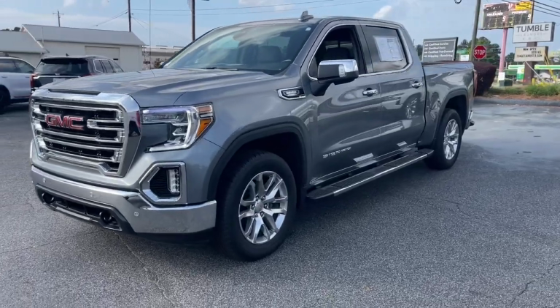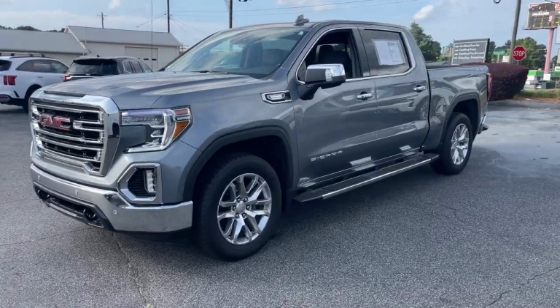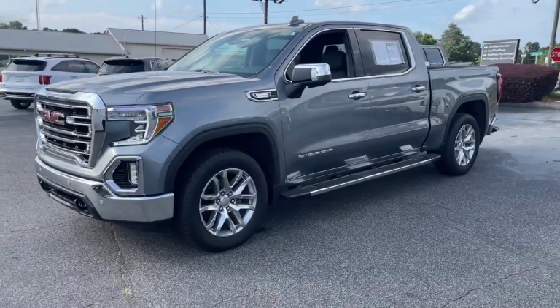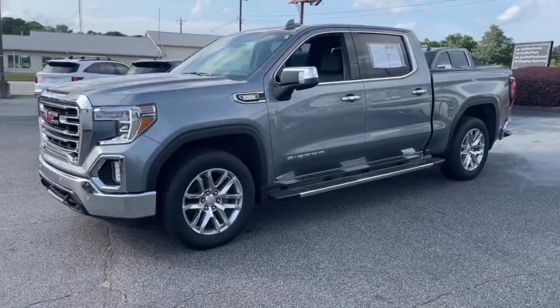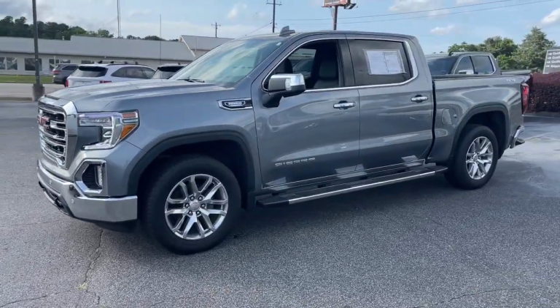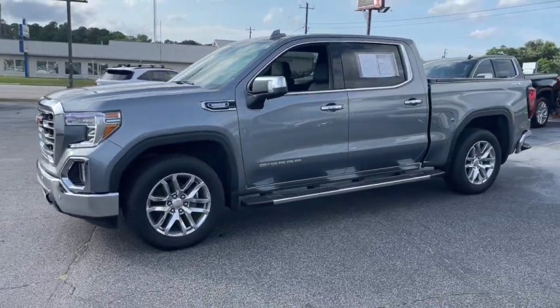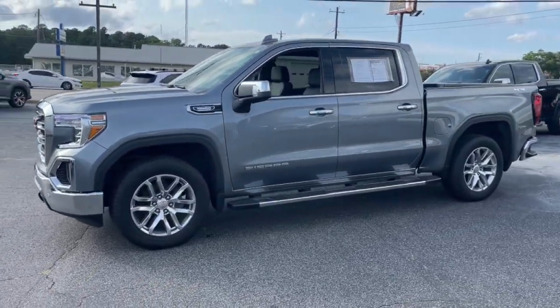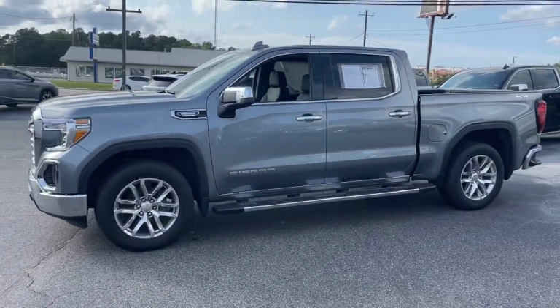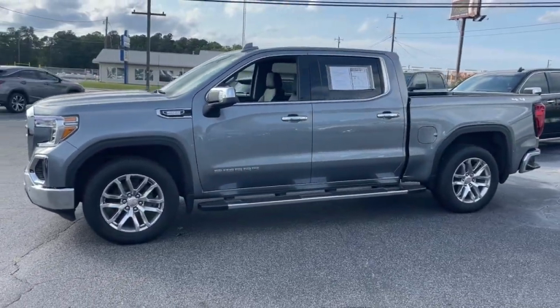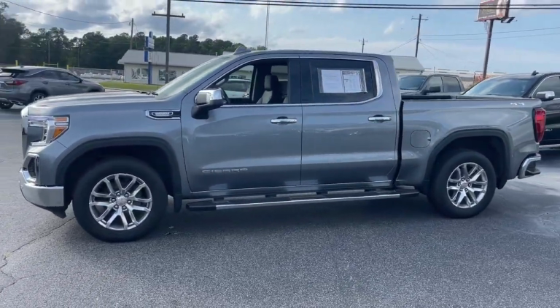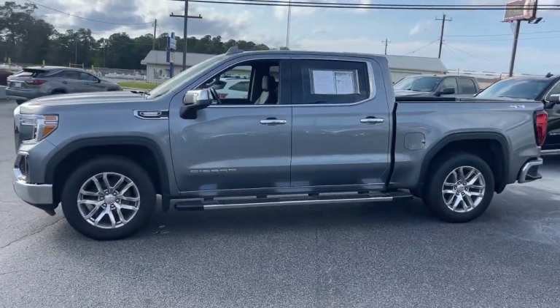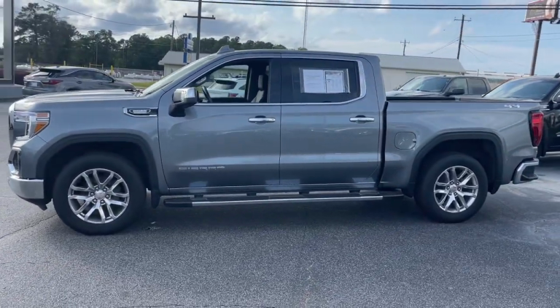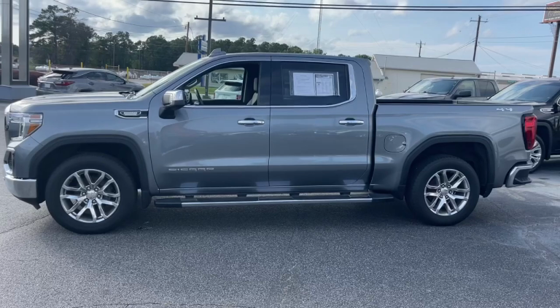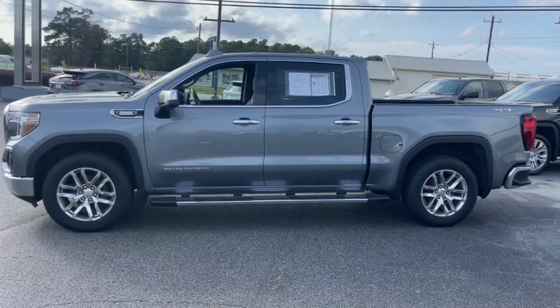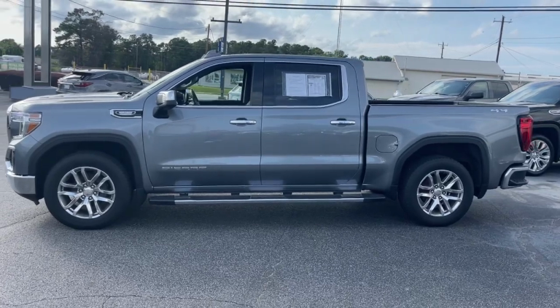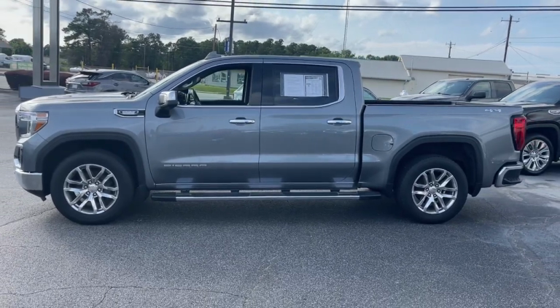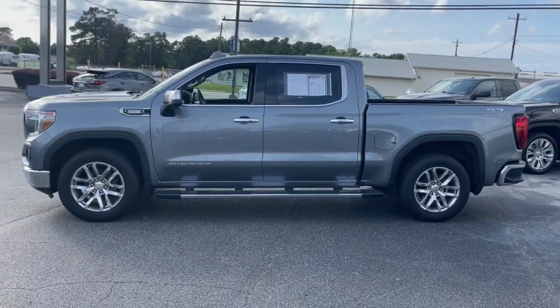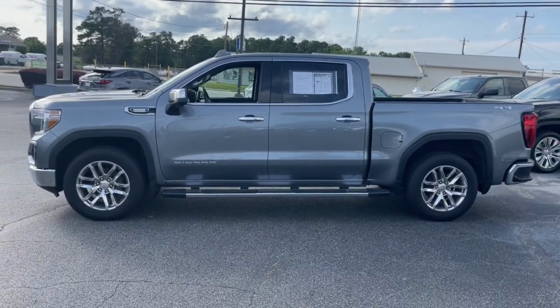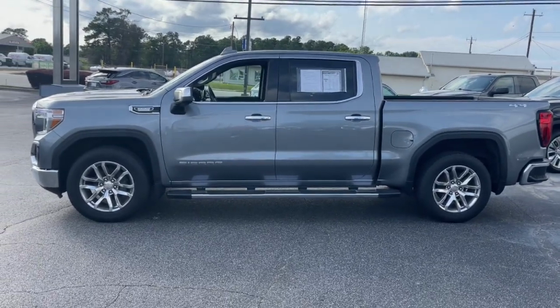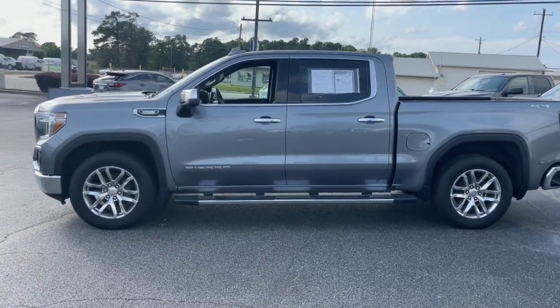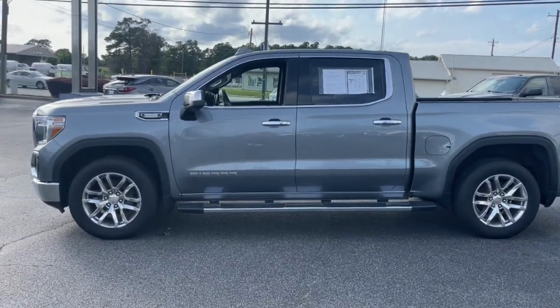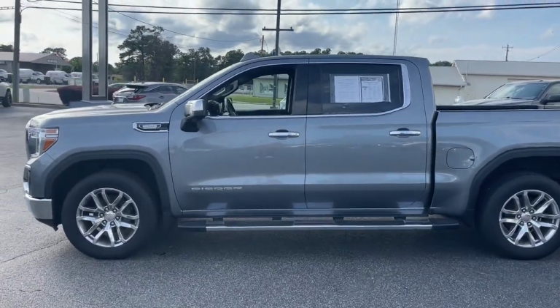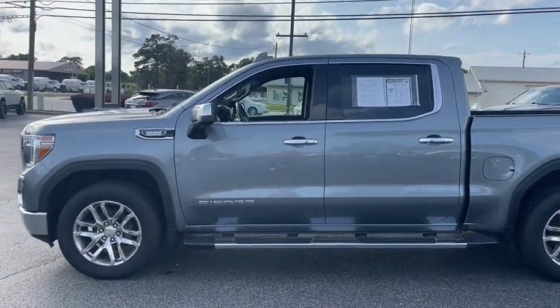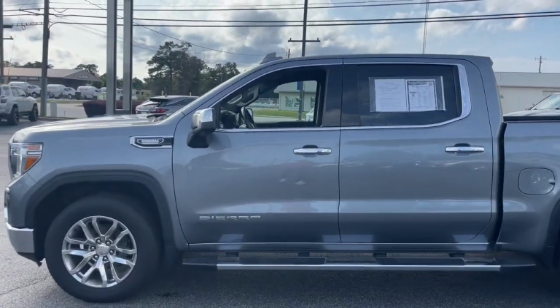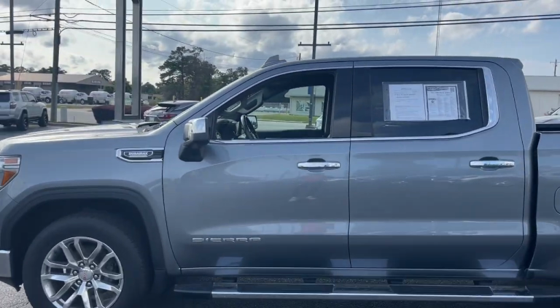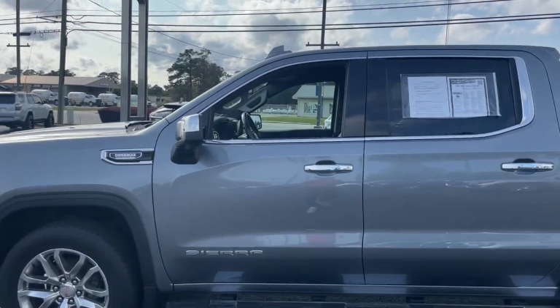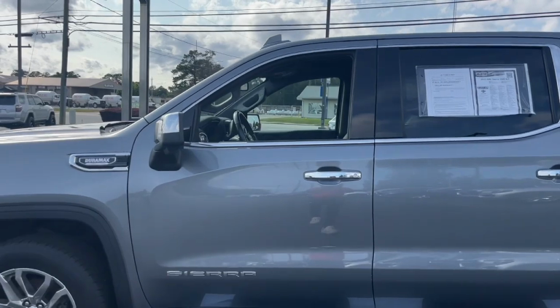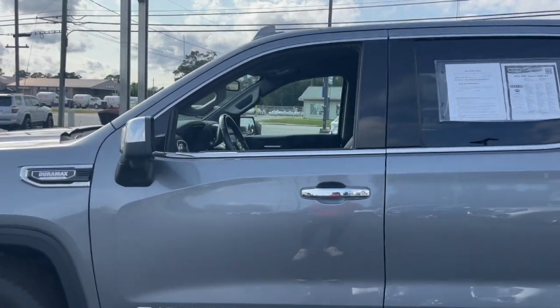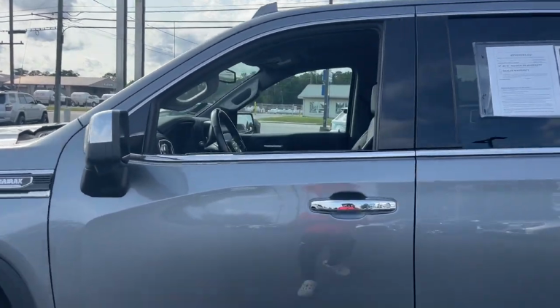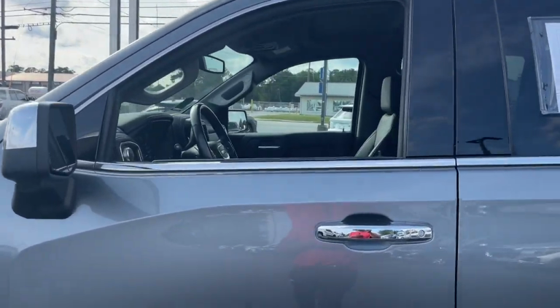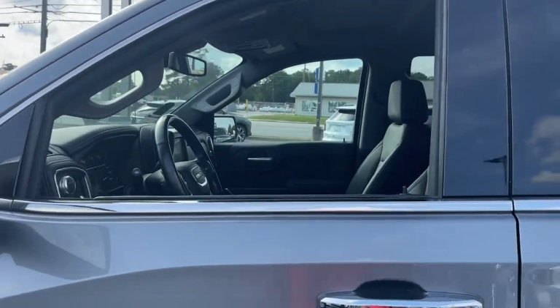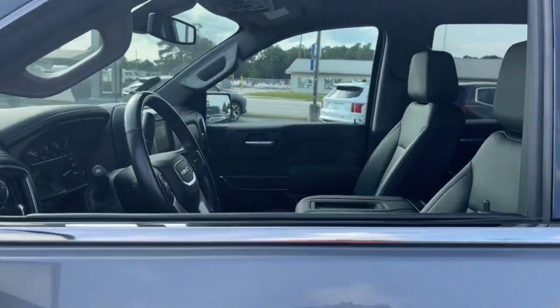Enjoy a view of this hardworking, boldly styled GMC Sierra — the full-size pickup available with a range of powertrains and options designed to prioritize the capabilities you've been looking for.